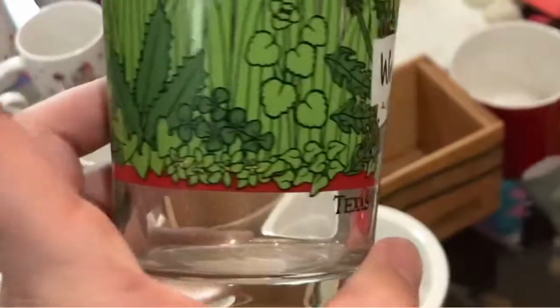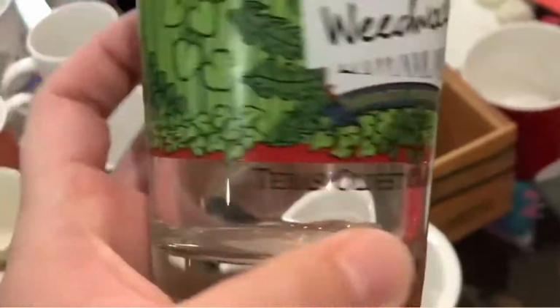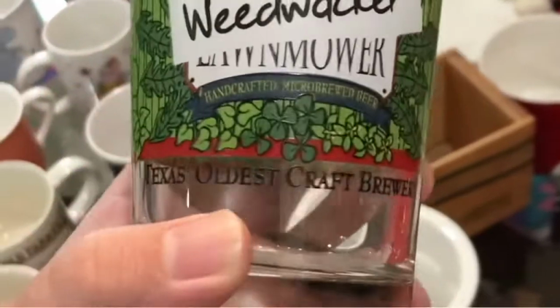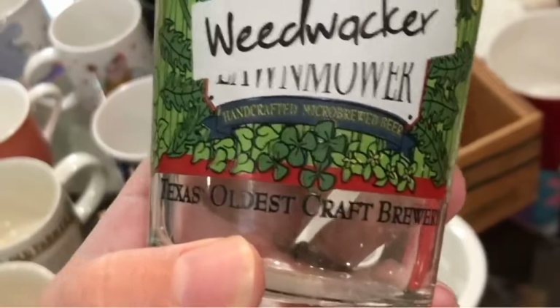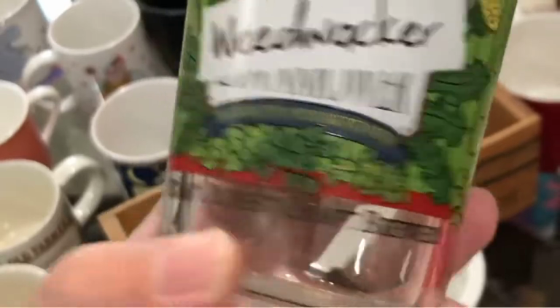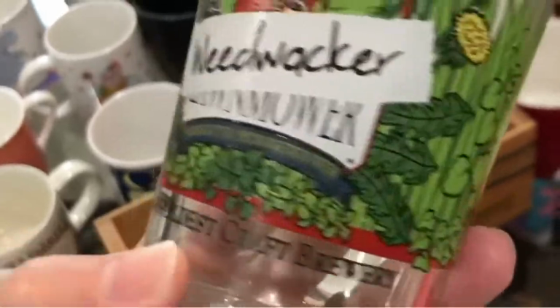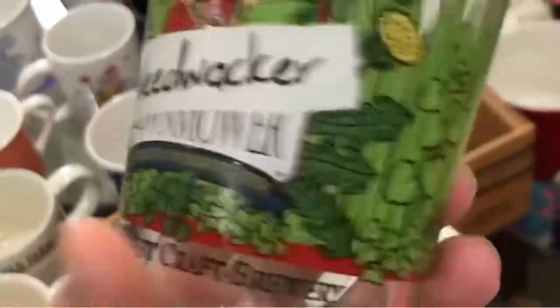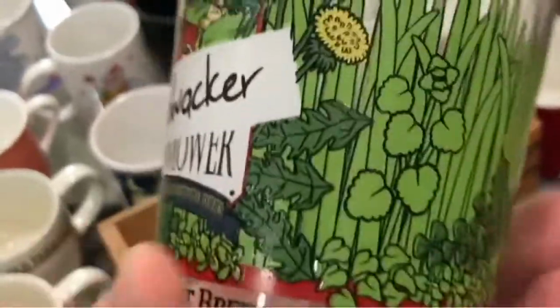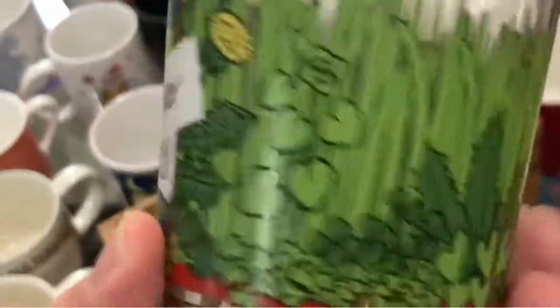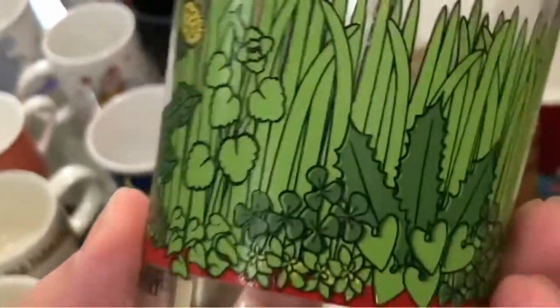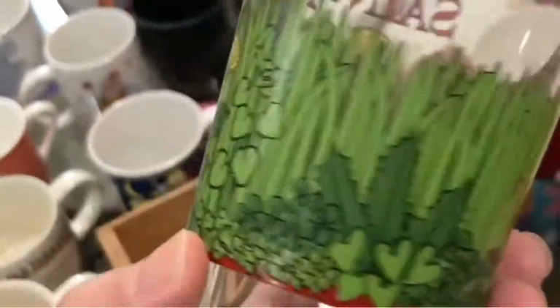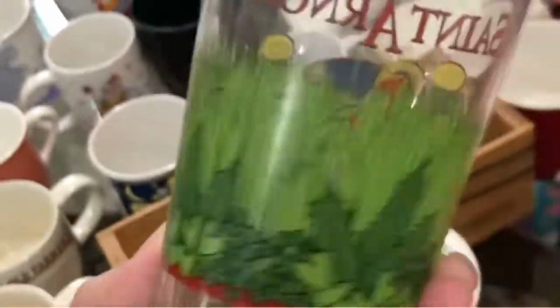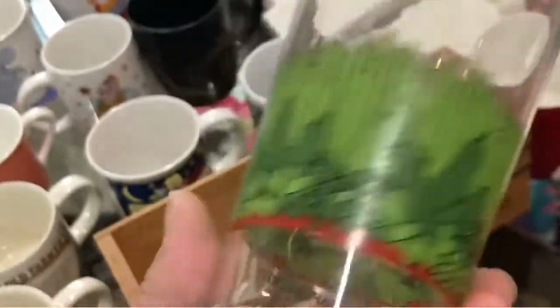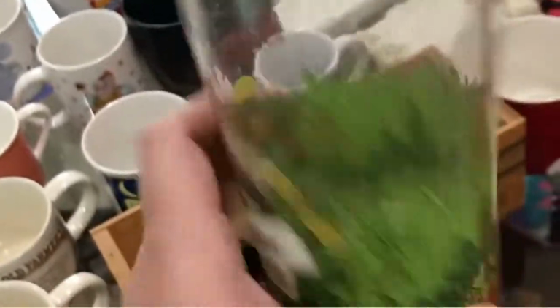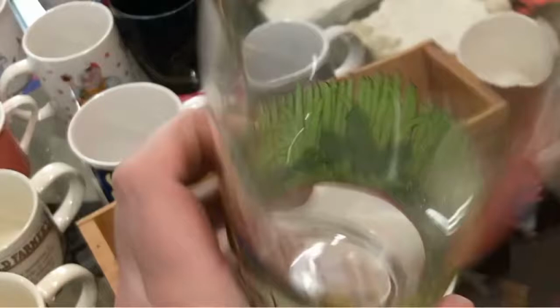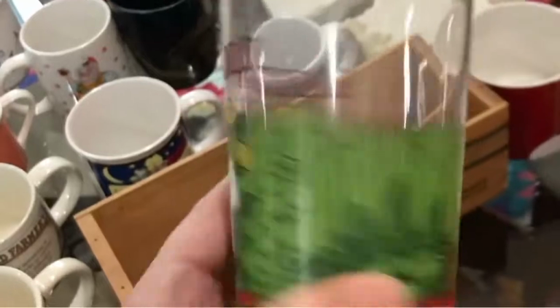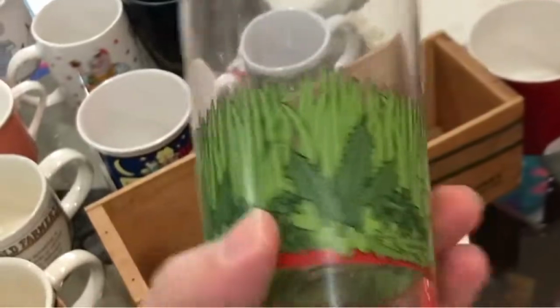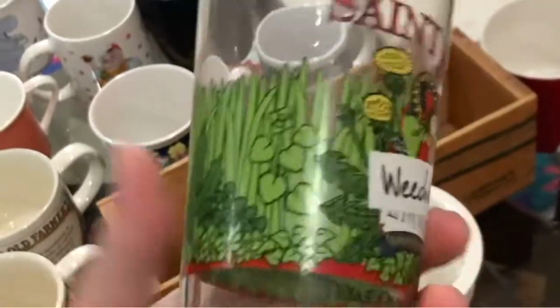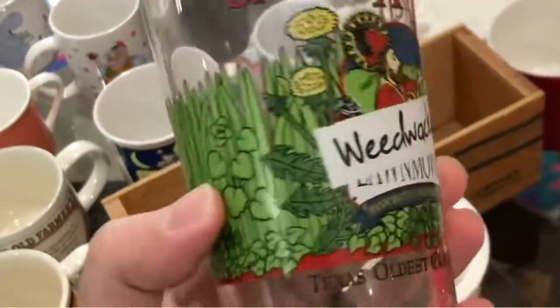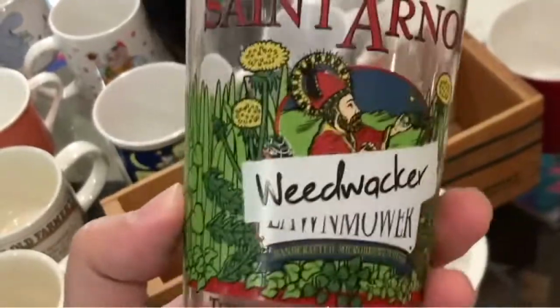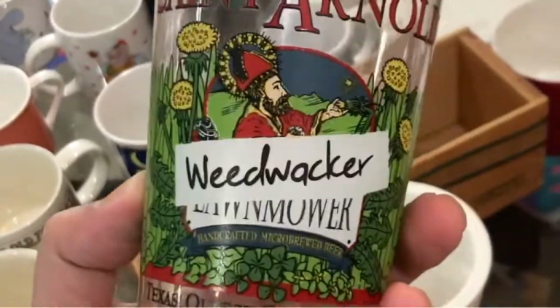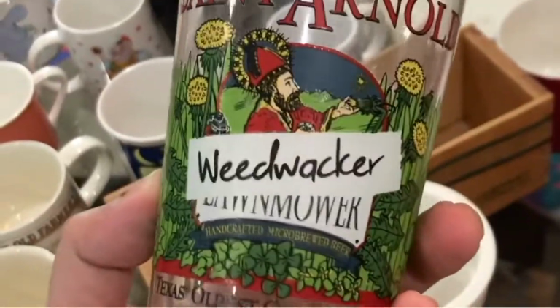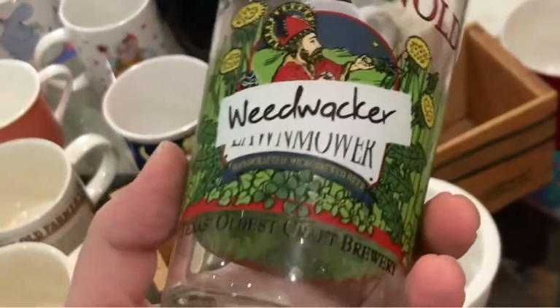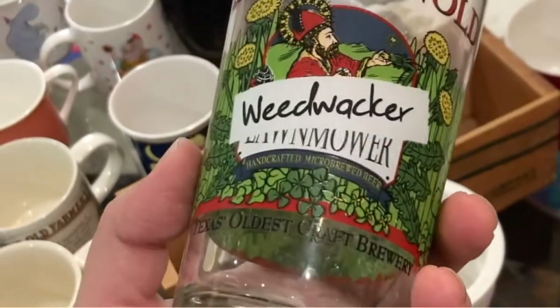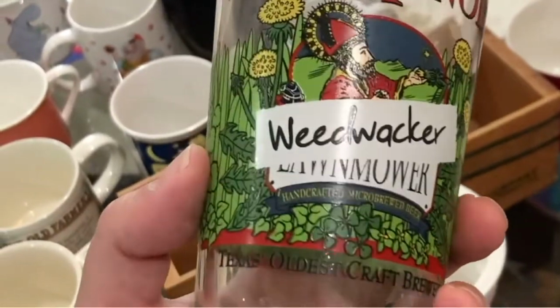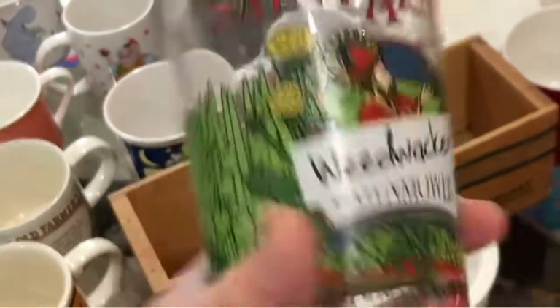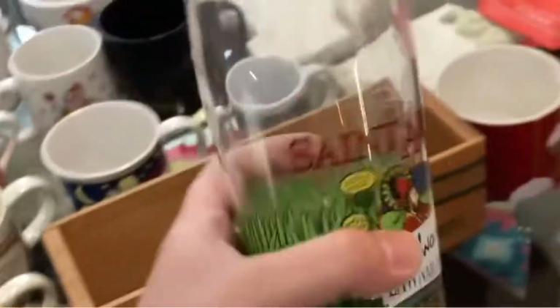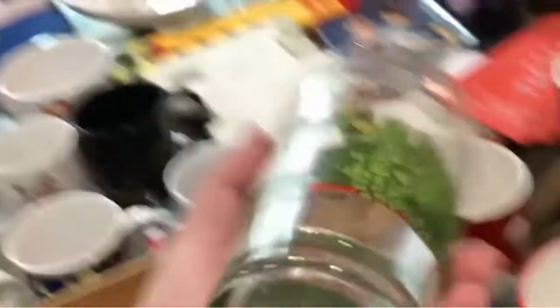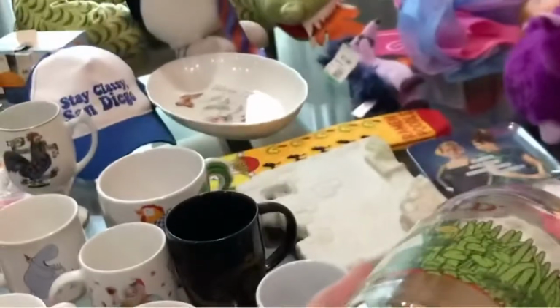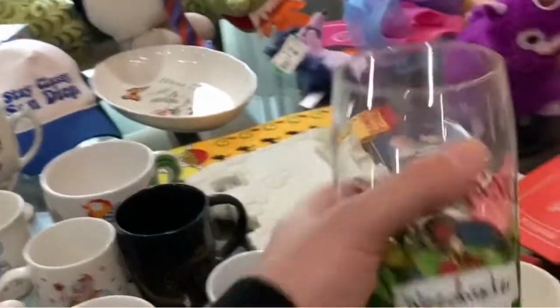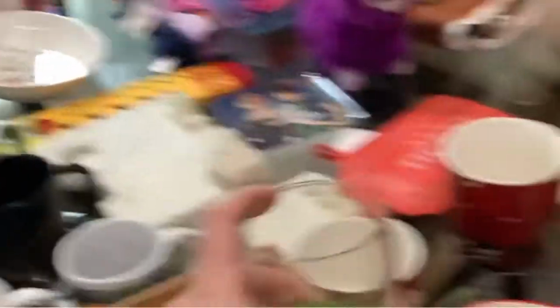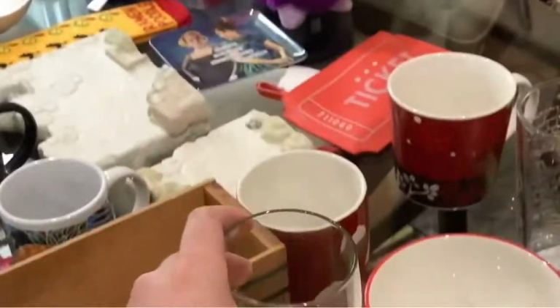This I just liked — Weed Whacker. So cute. Whack those weeds and drink that beer. St. Arnold Beer. I just liked it. A dollar, 99 cents.